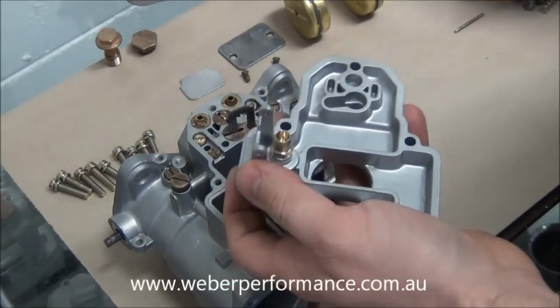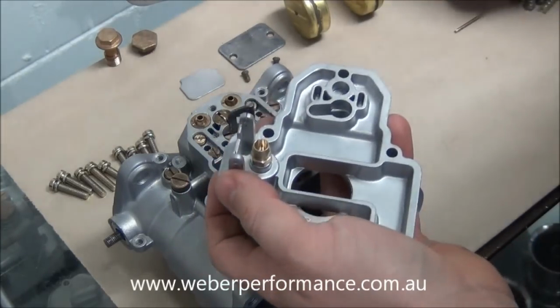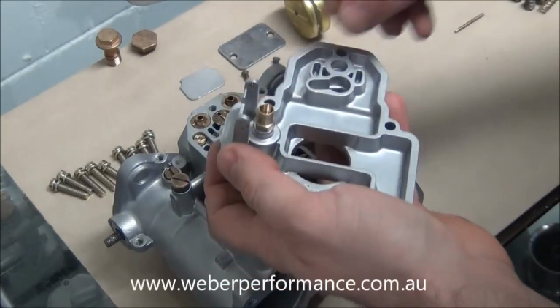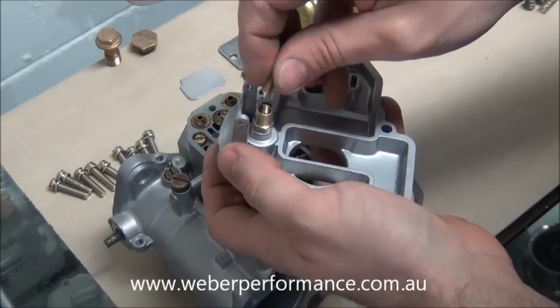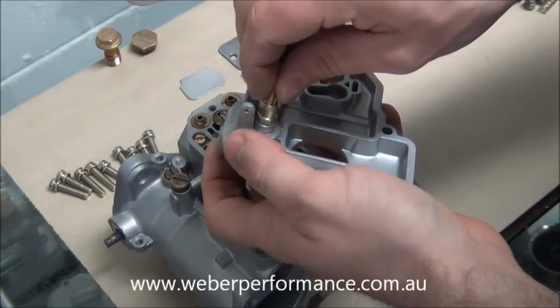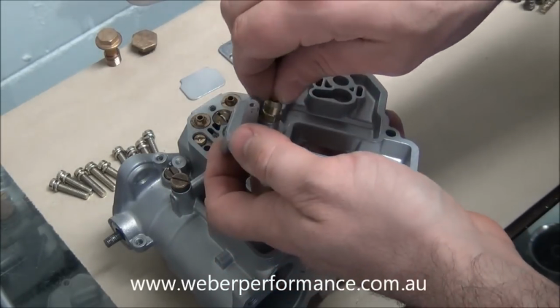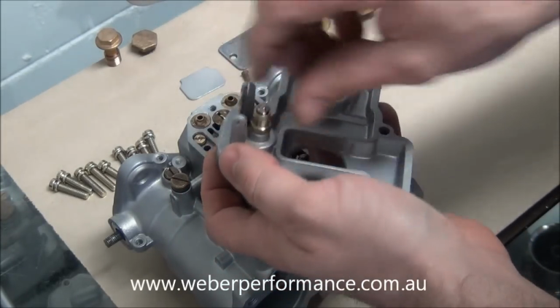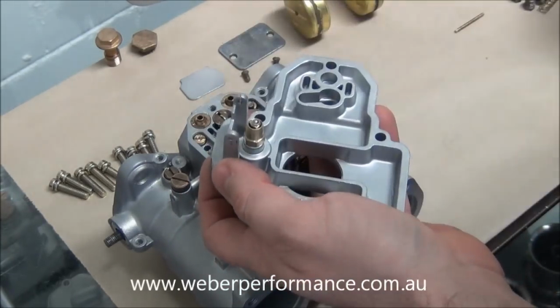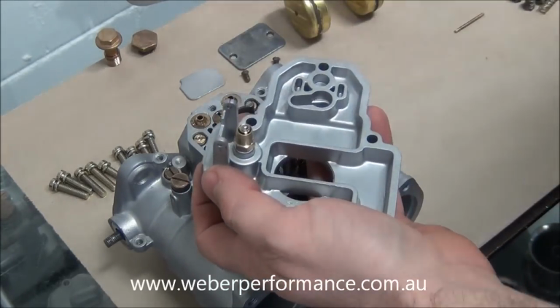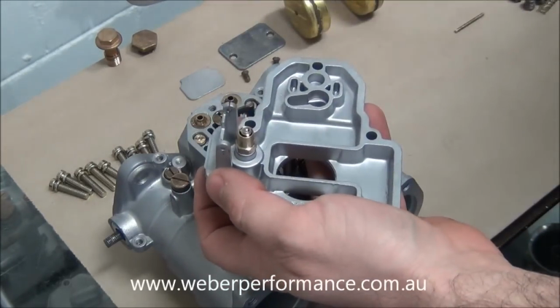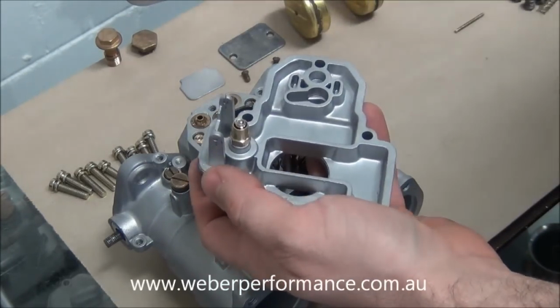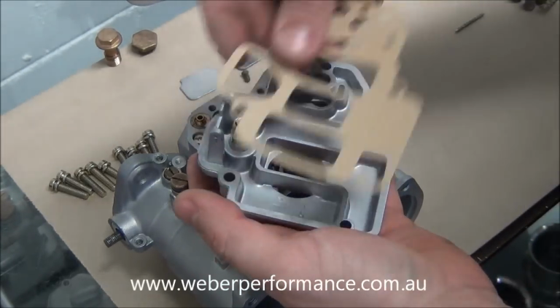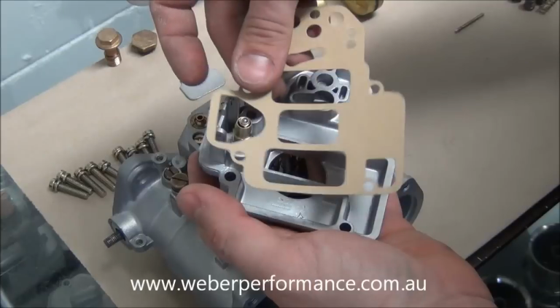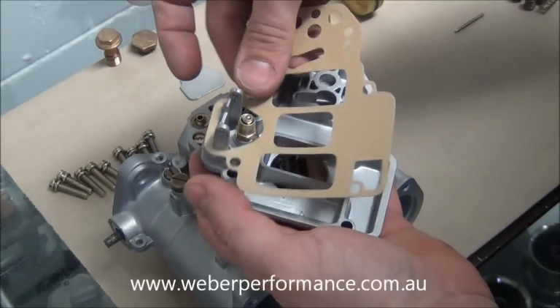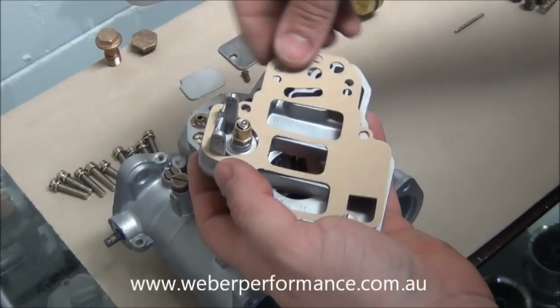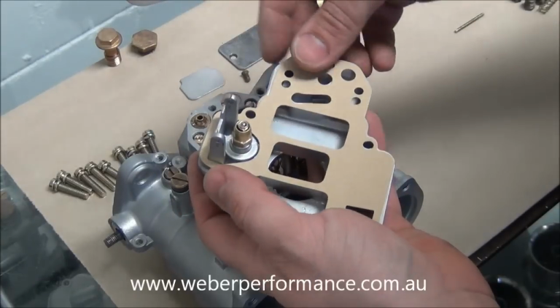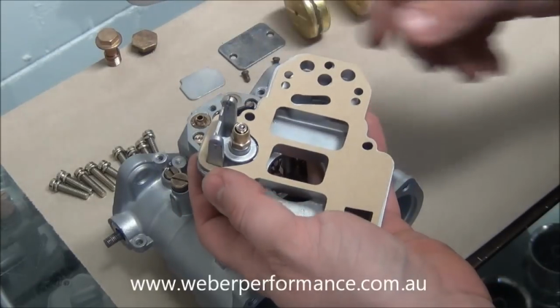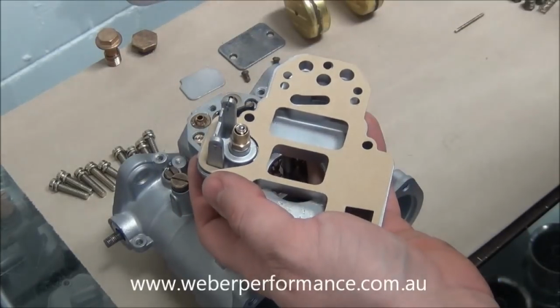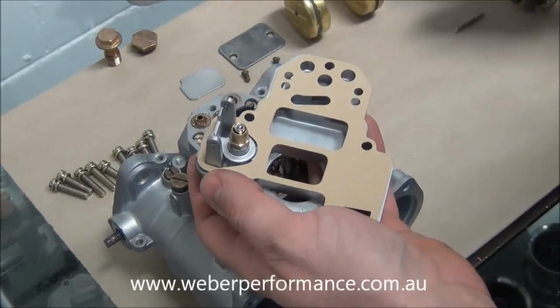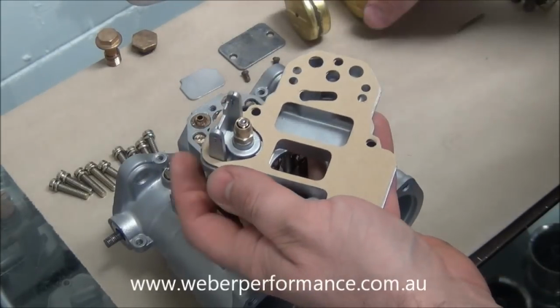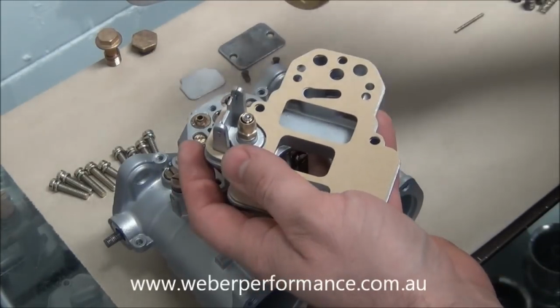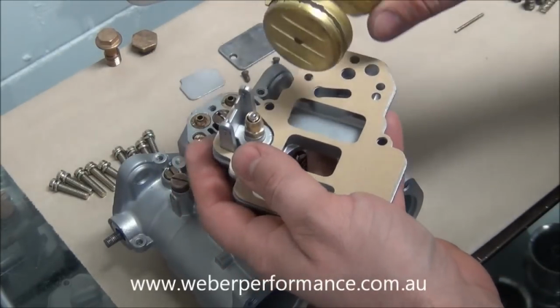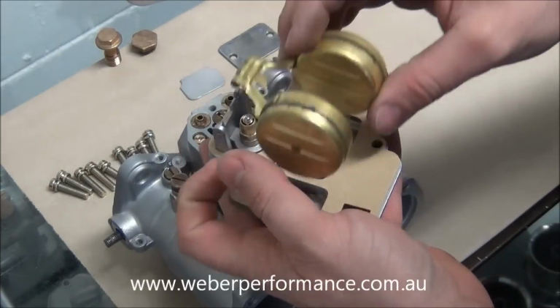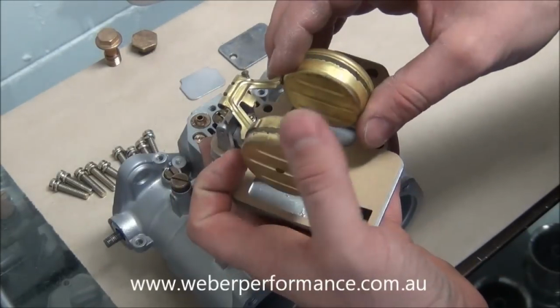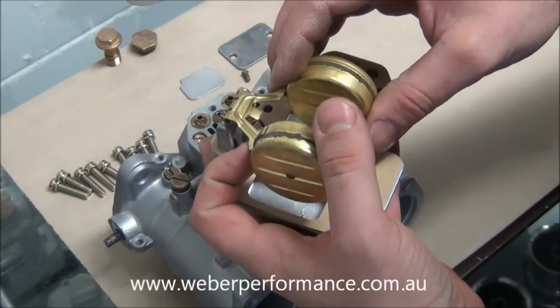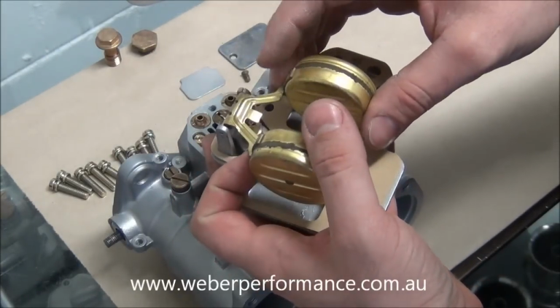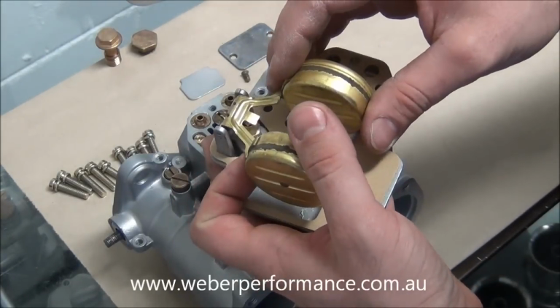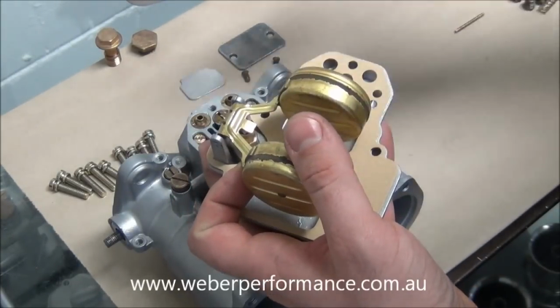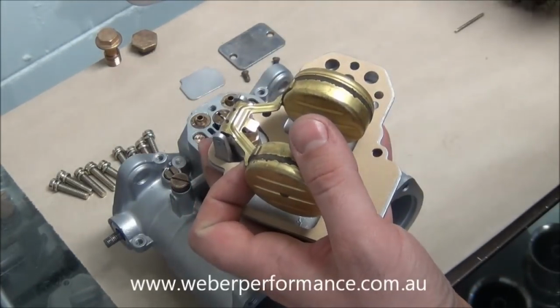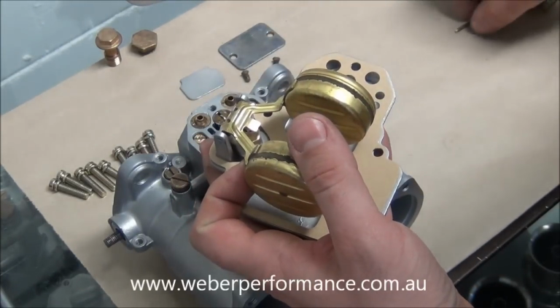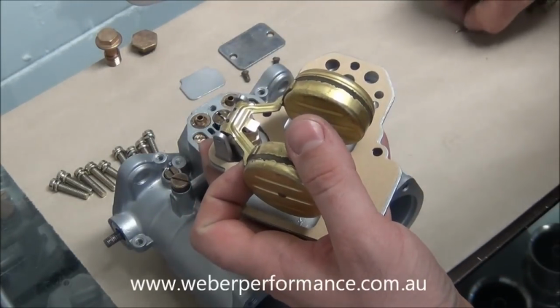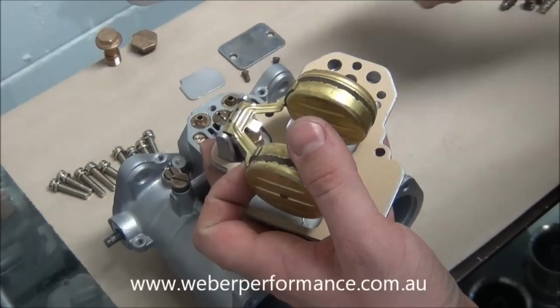In goes the needle, on goes our top cover gasket. Next is the float — what we do is hold it in between like that, between the prongs.